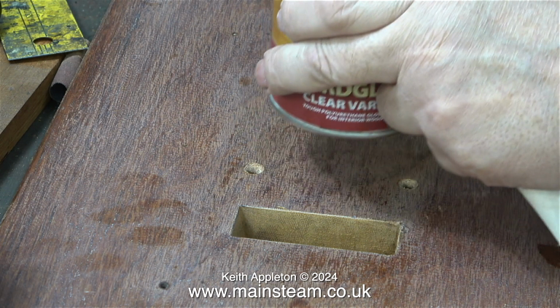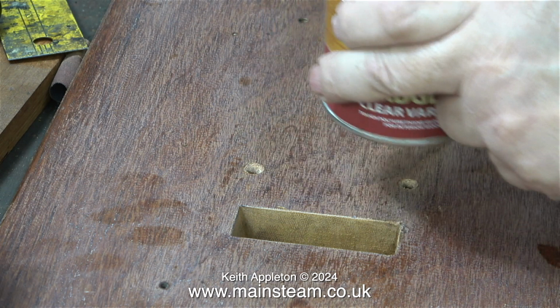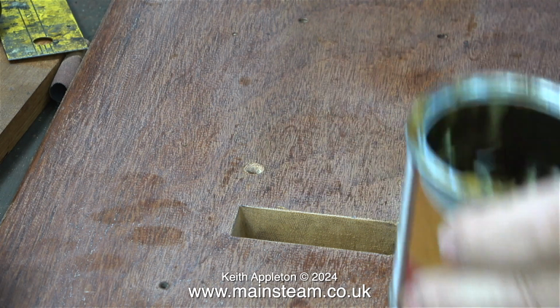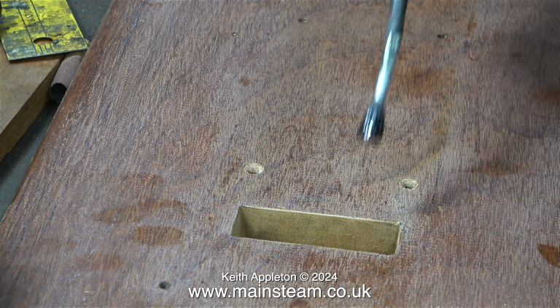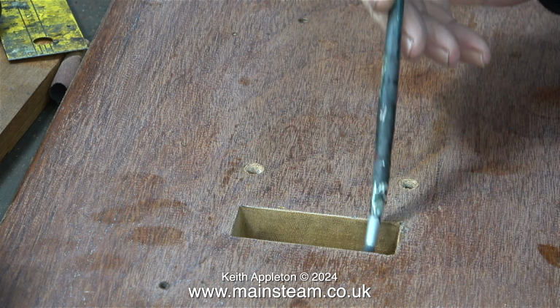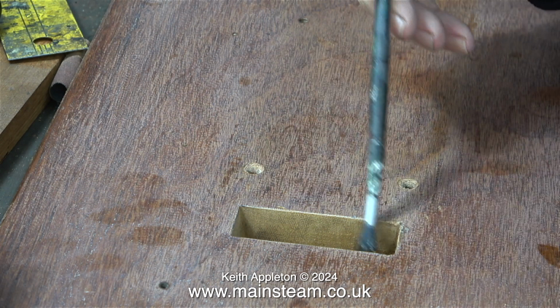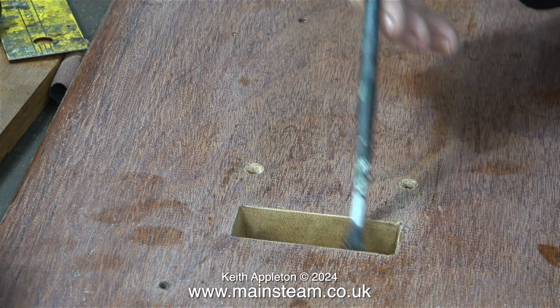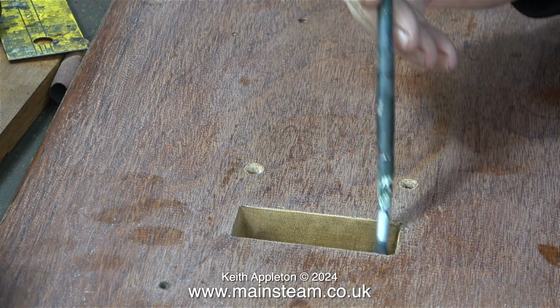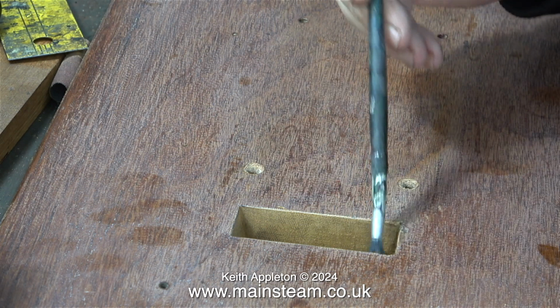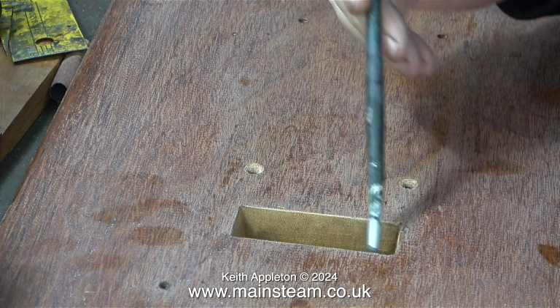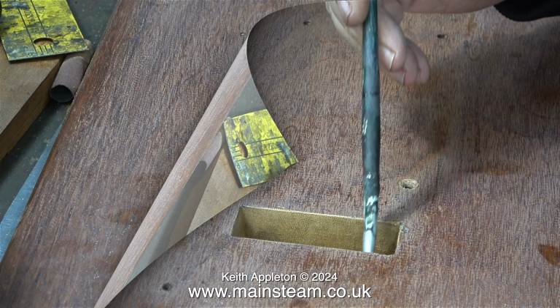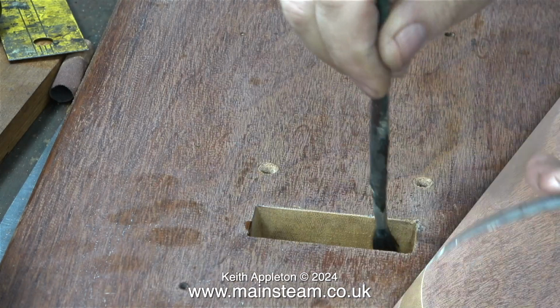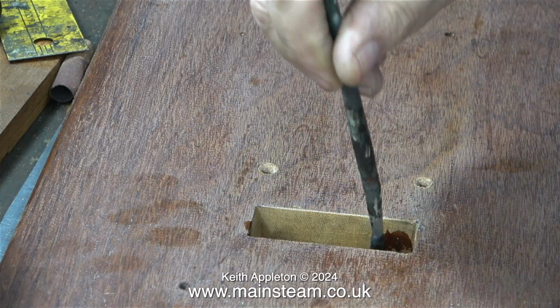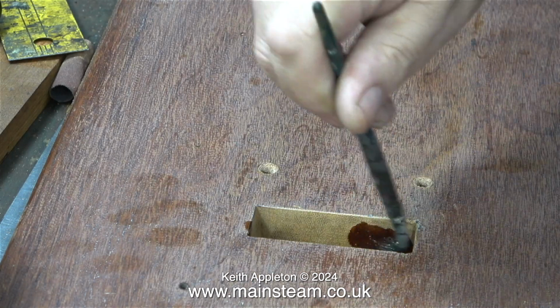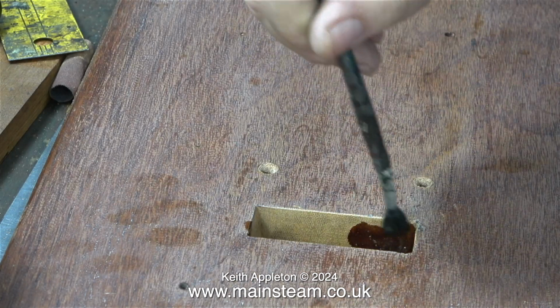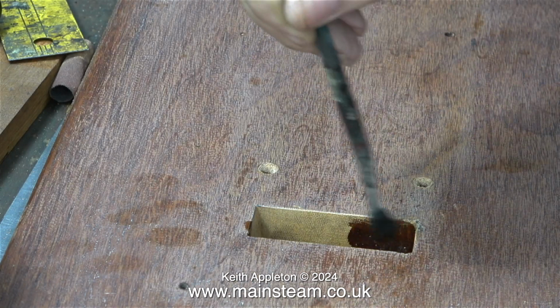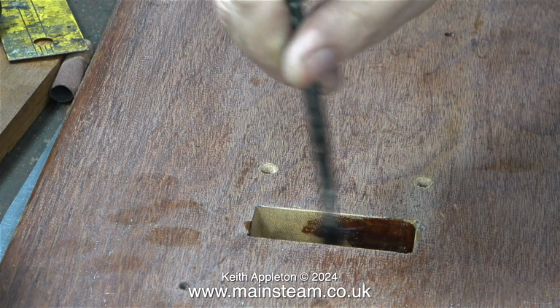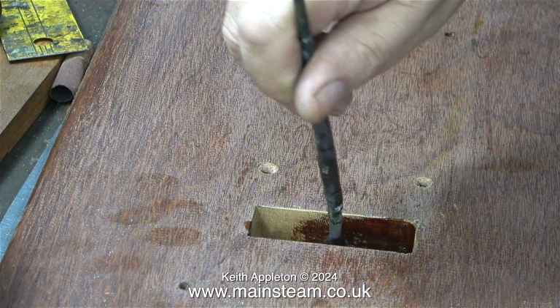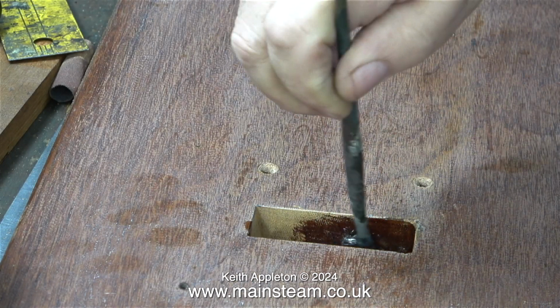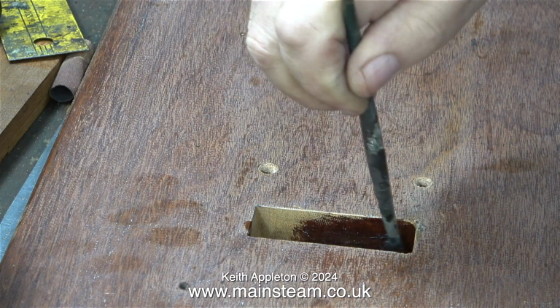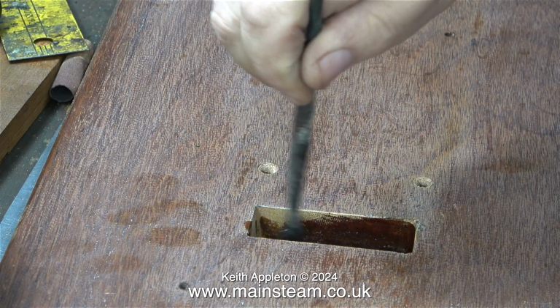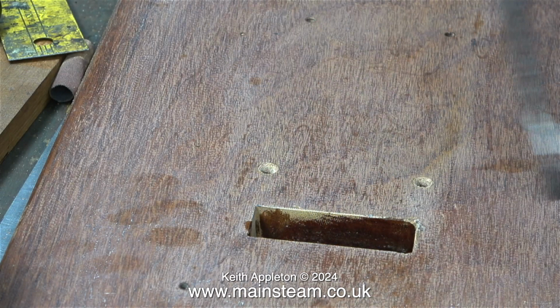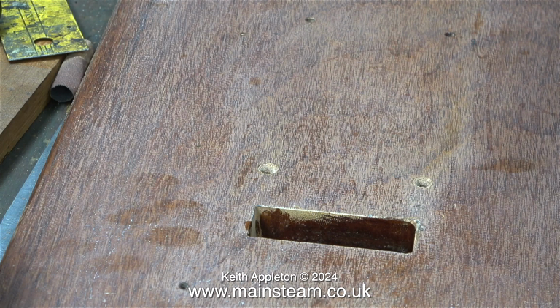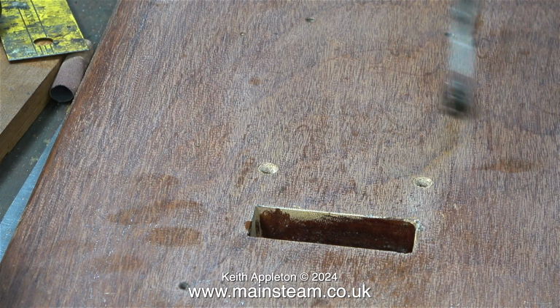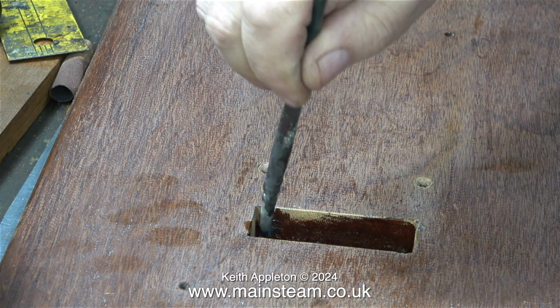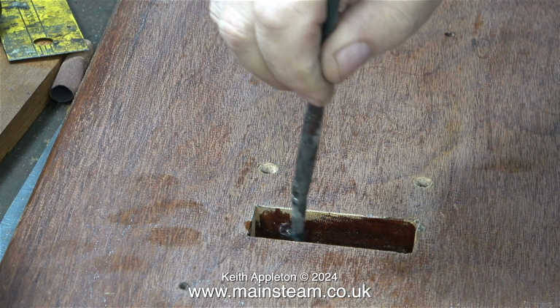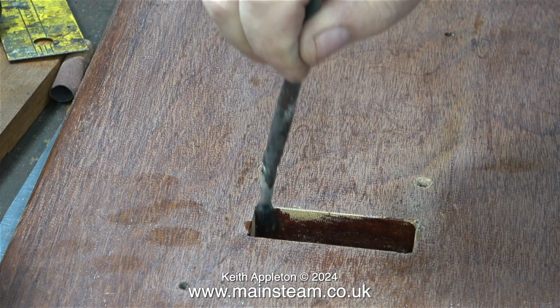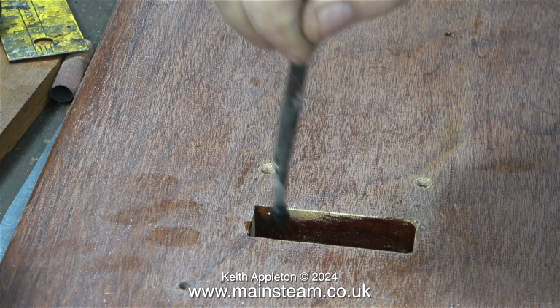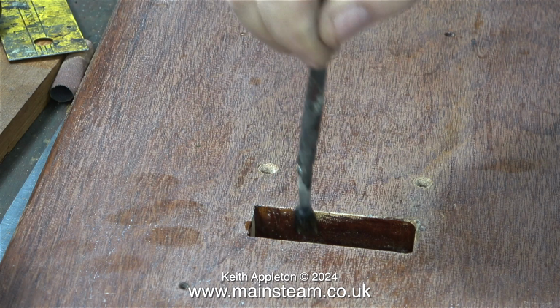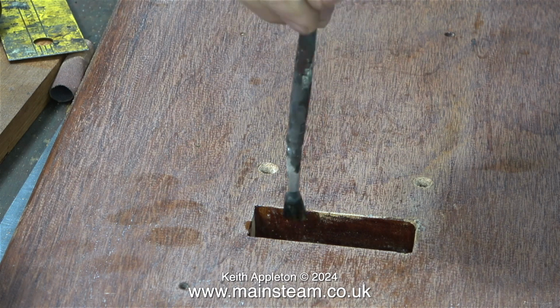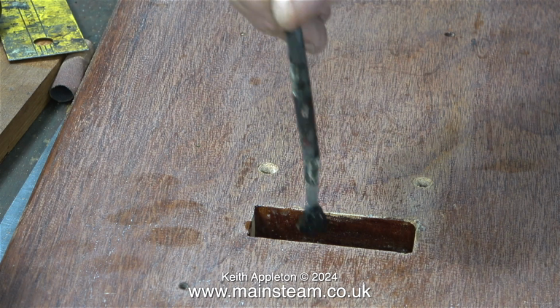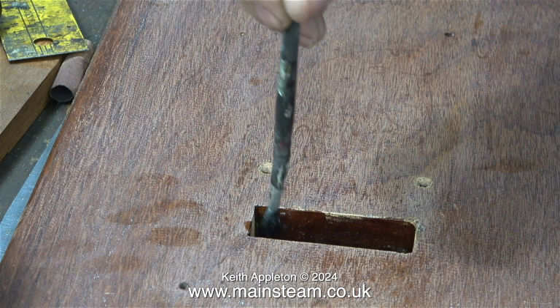Using a very small paintbrush I'm thoroughly painting the inner part of the slot in the baseboard. This should waterproof it perfectly.